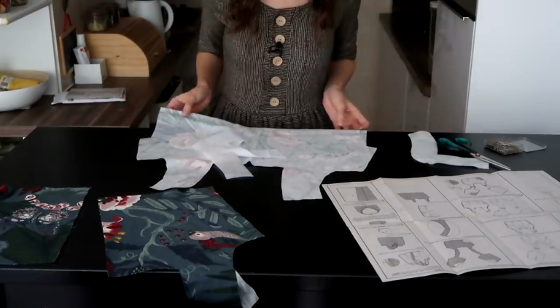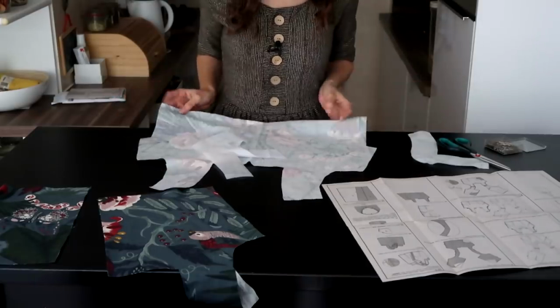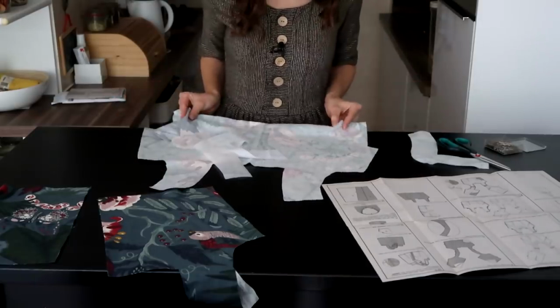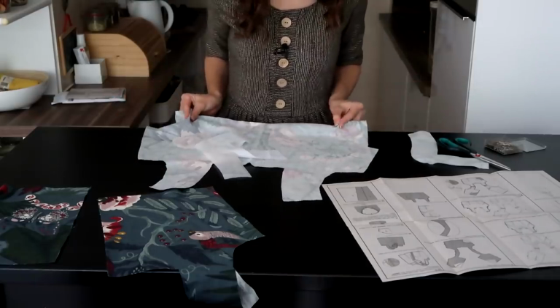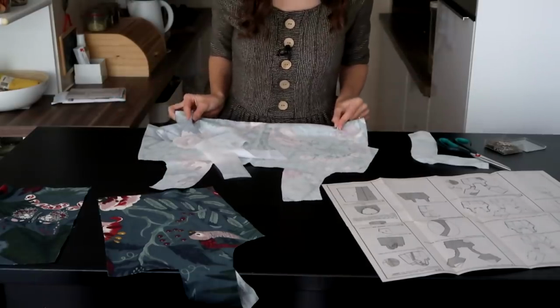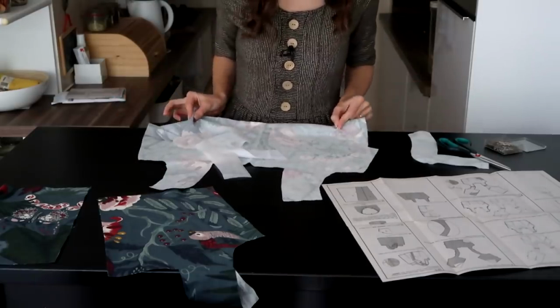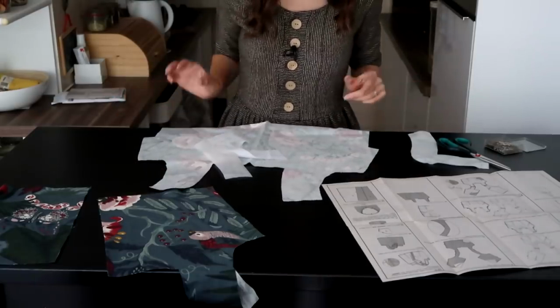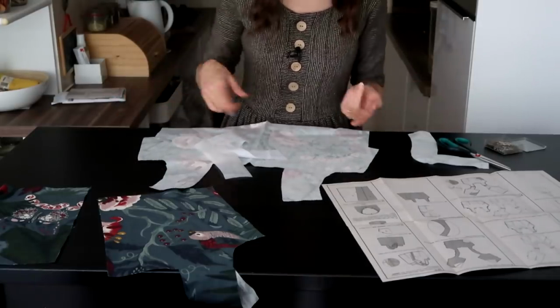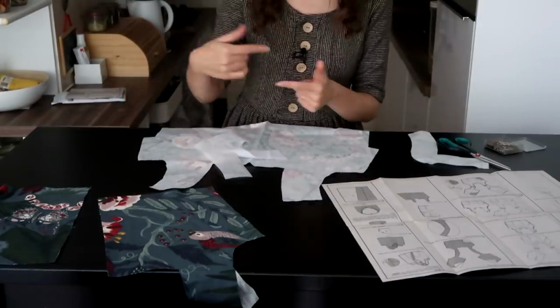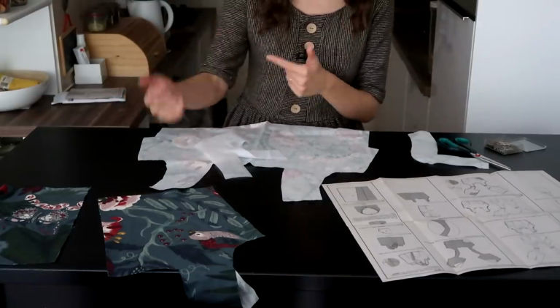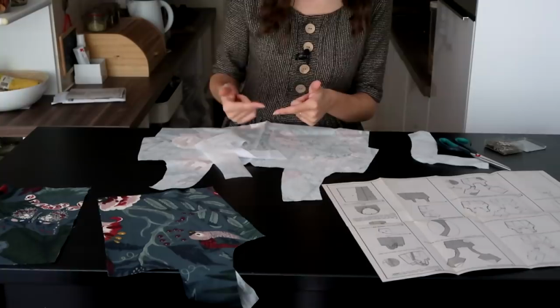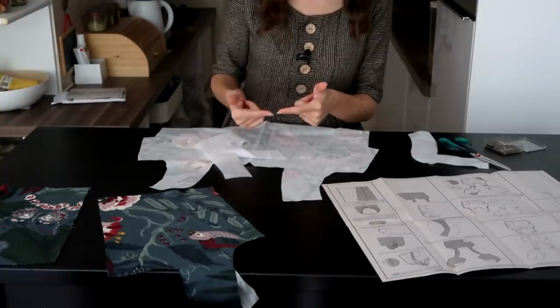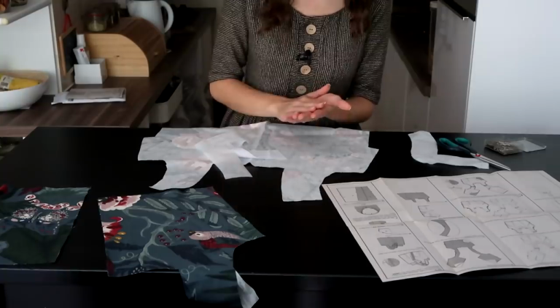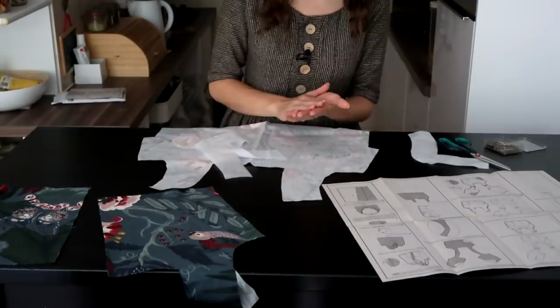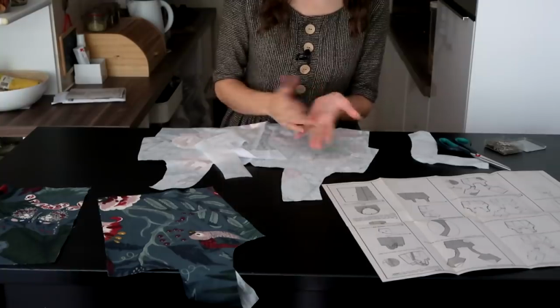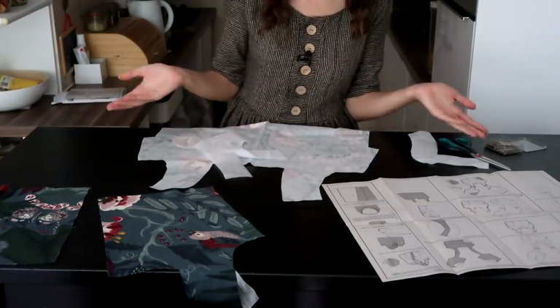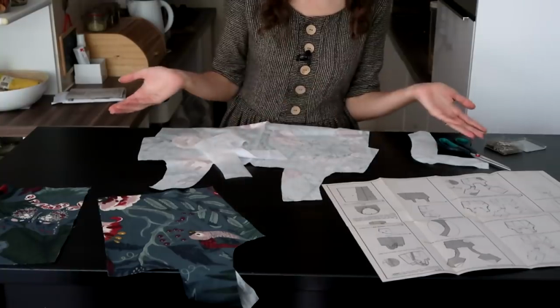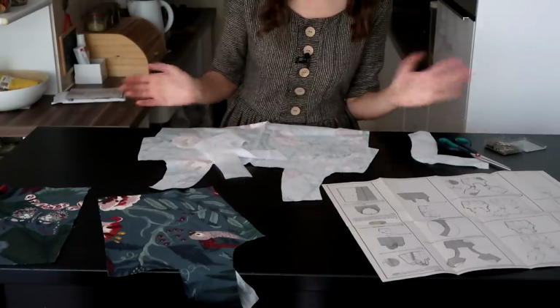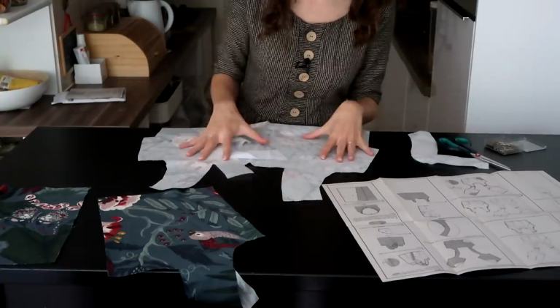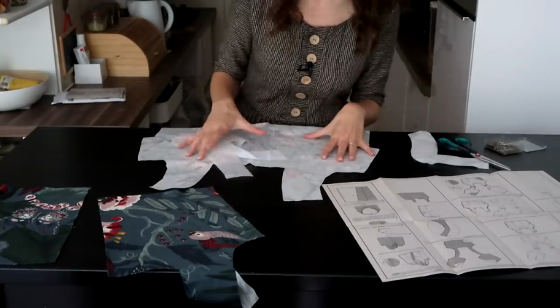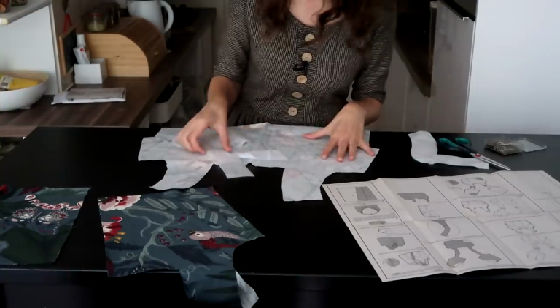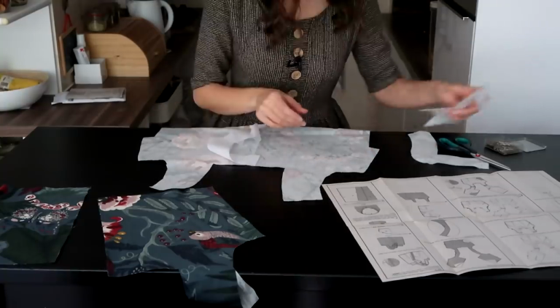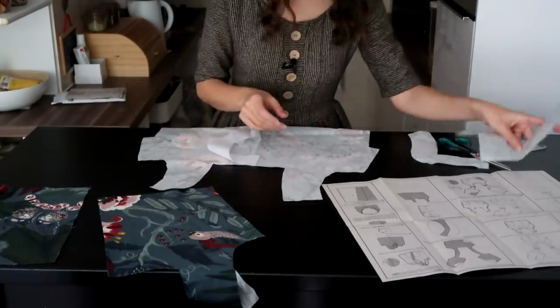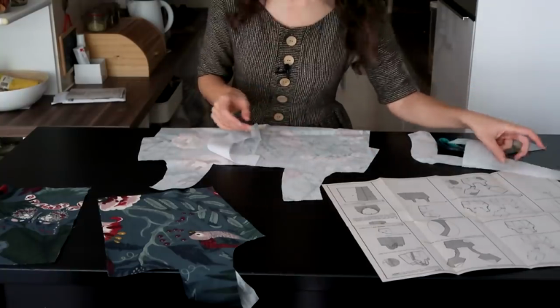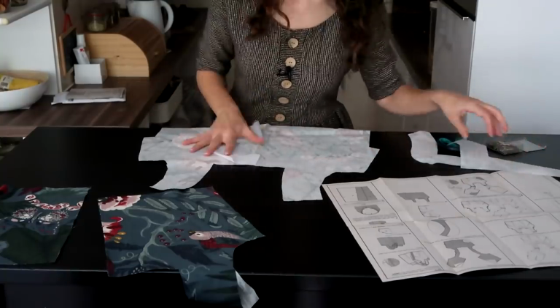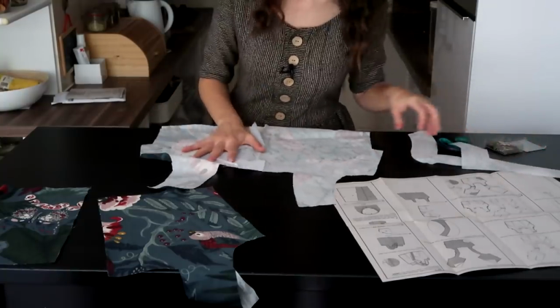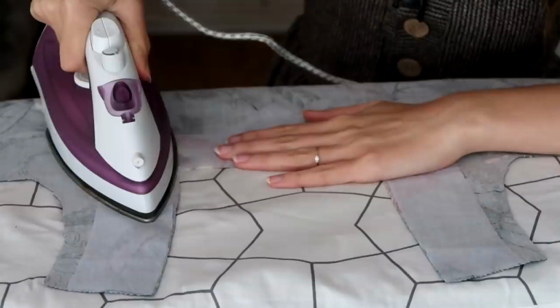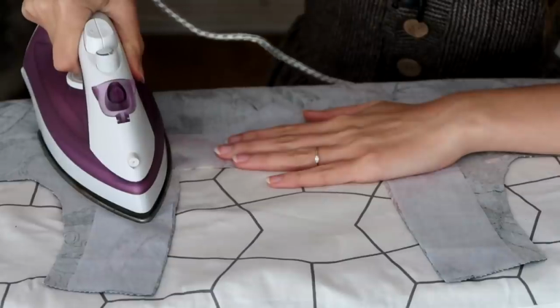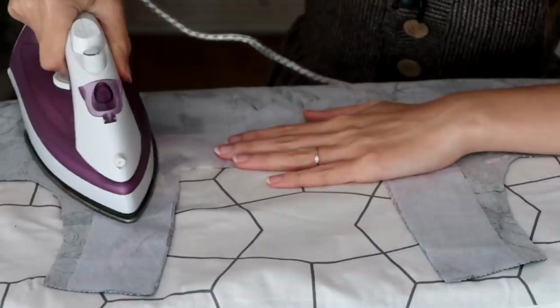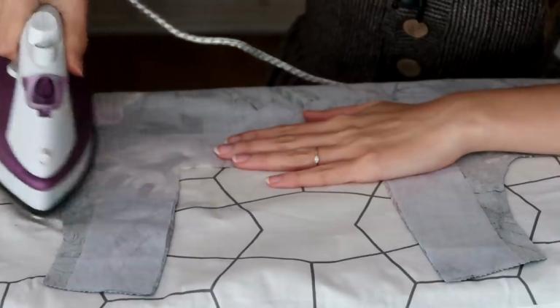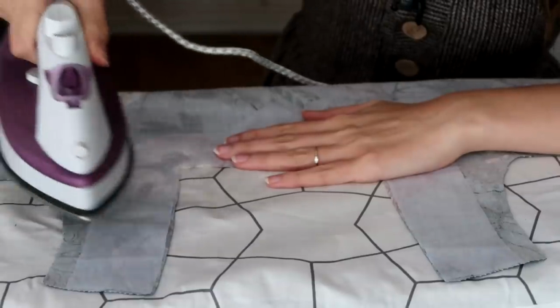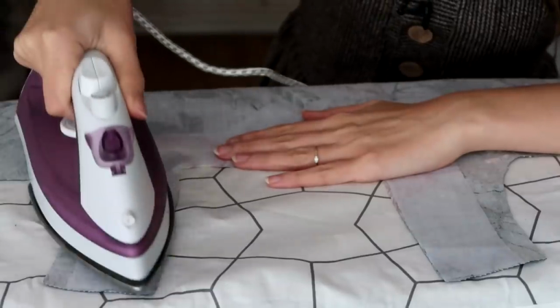It's a pretty straightforward pattern actually. I just do the darts, then do the lining, get those together, and then it's onto the sleeves already, so it seems easy enough.